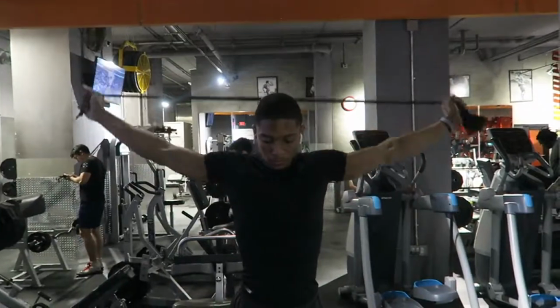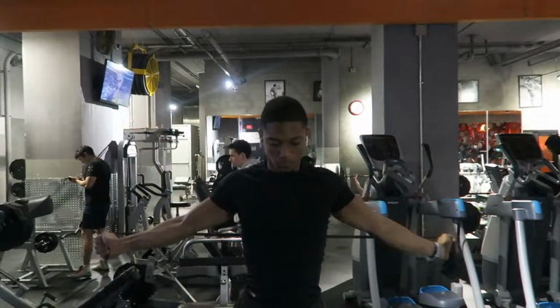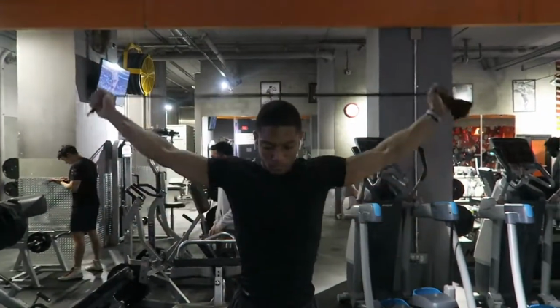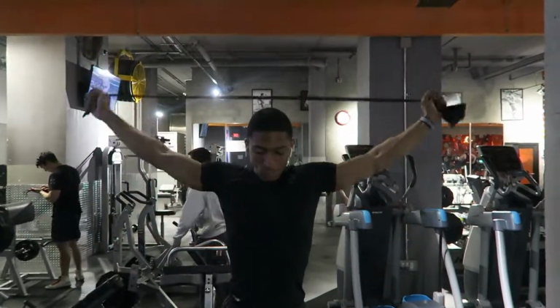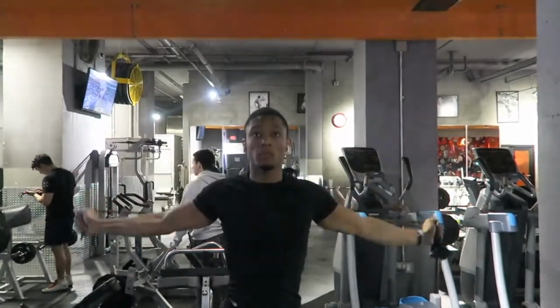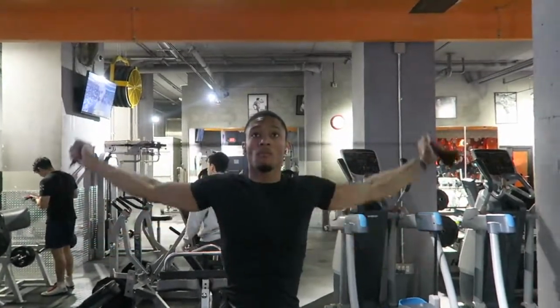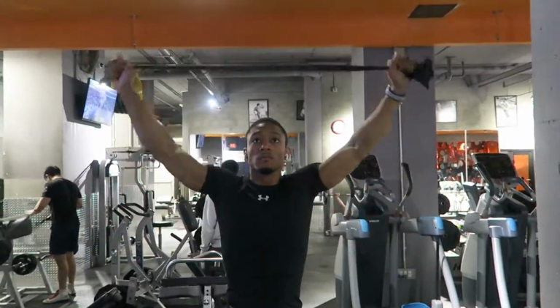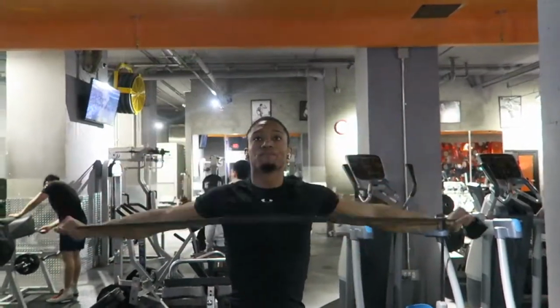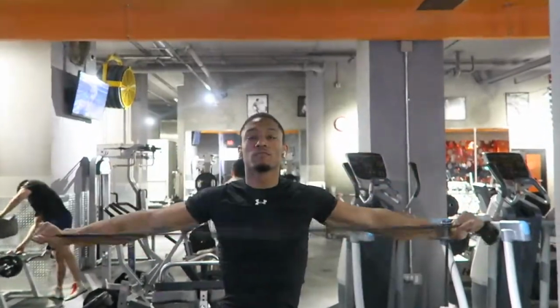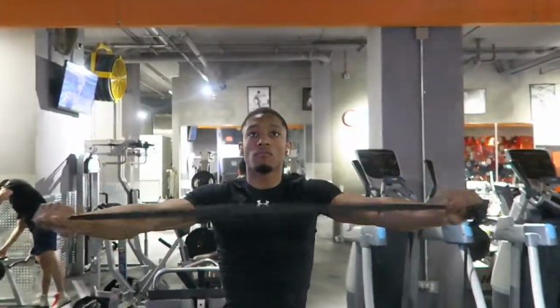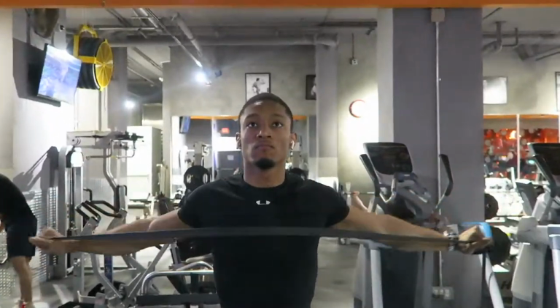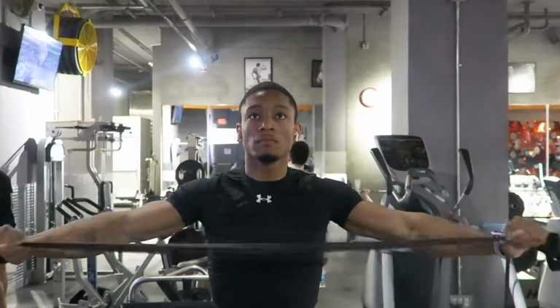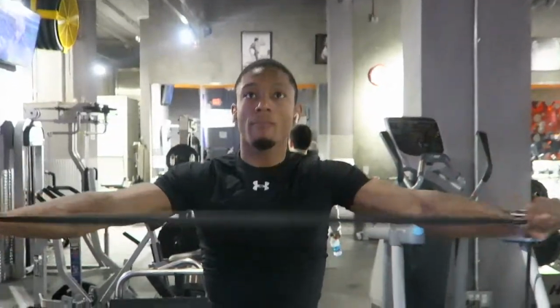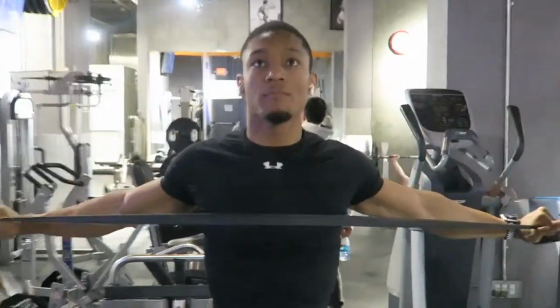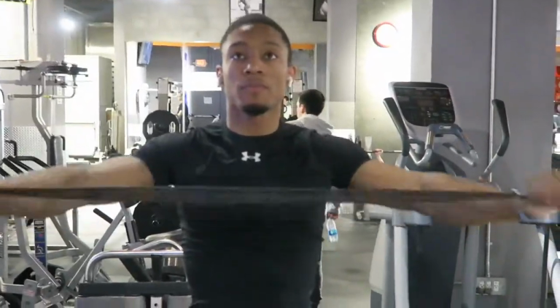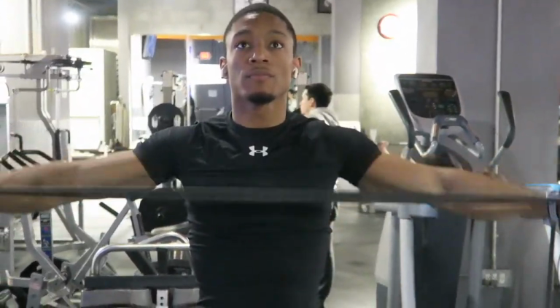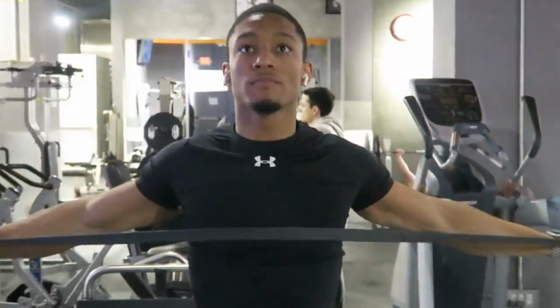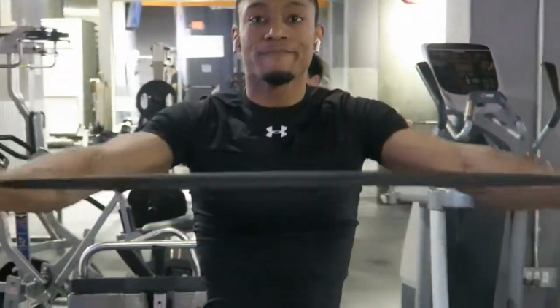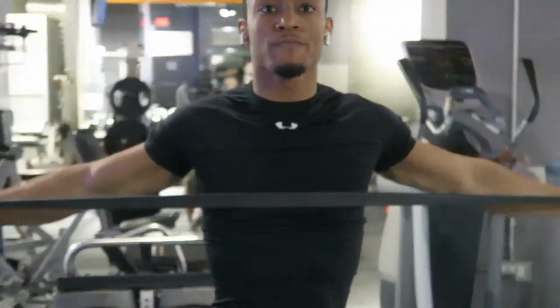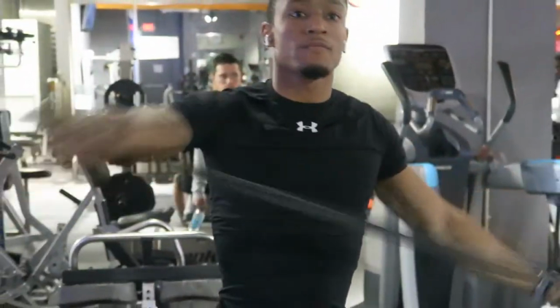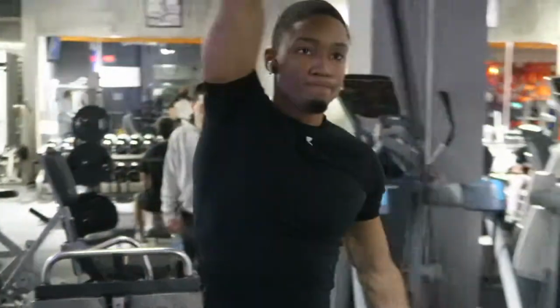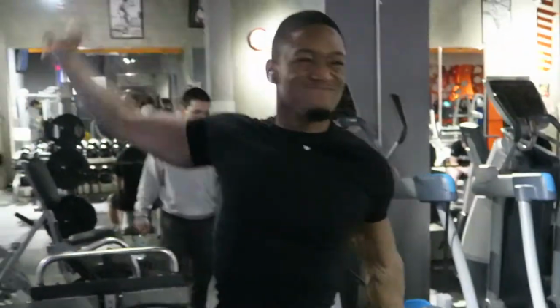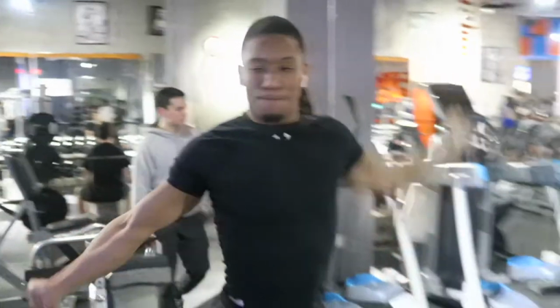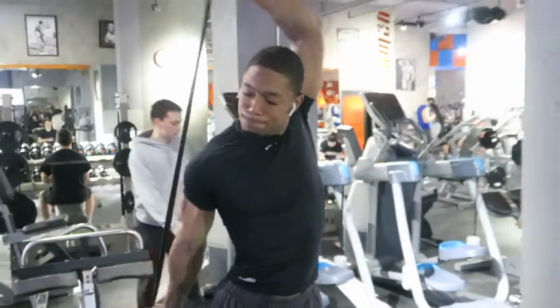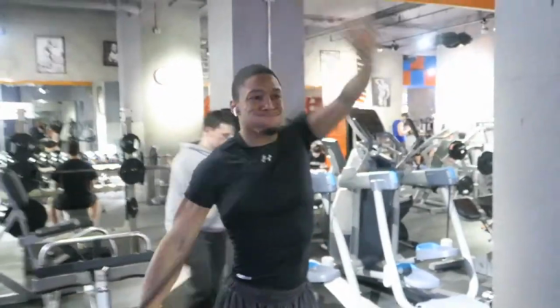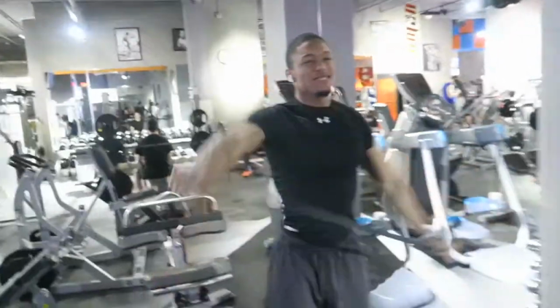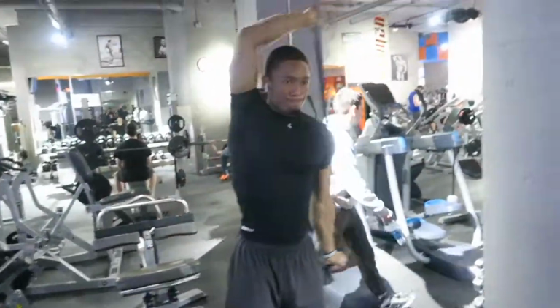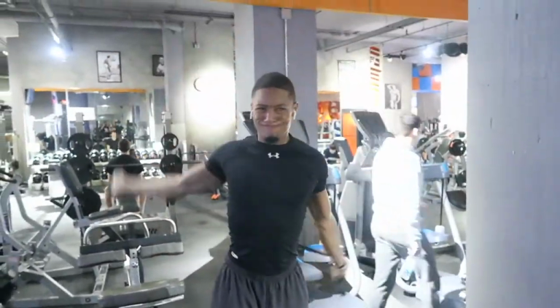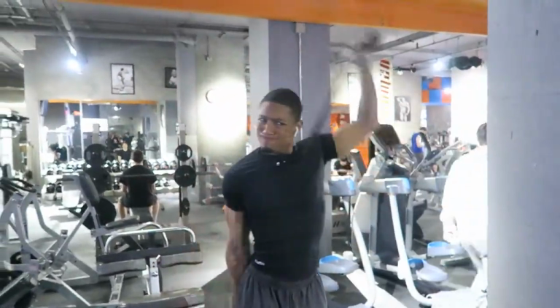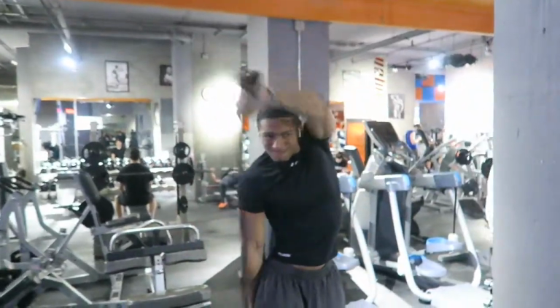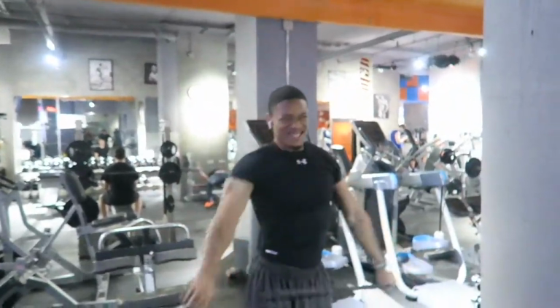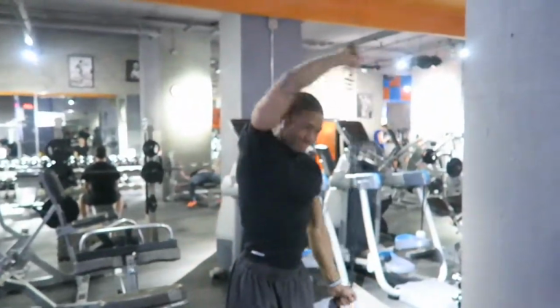What is up everybody? Happy Wednesday, and for those who are watching this on the day of, happy Valentine's Day! And what other muscle to work that's closest to the heart than the chest? So today I'm going to go over the three best chest exercises that you can do.